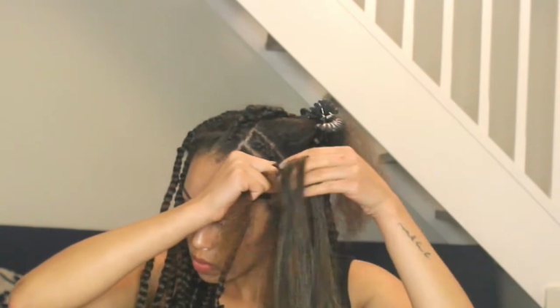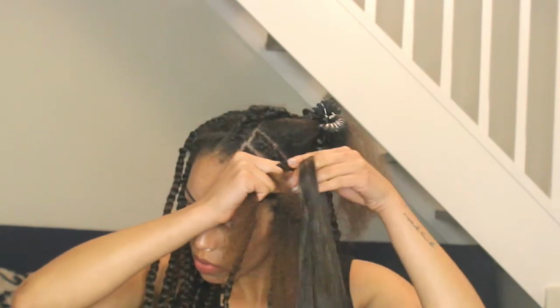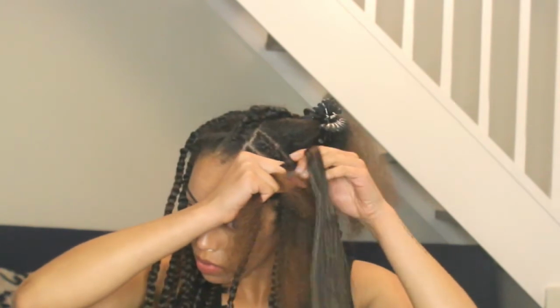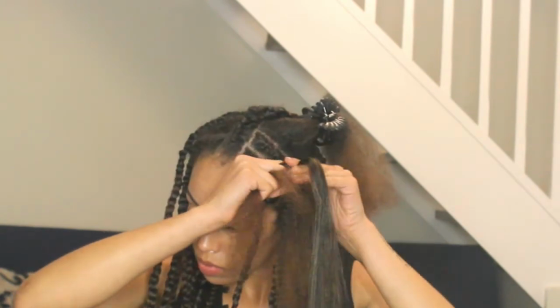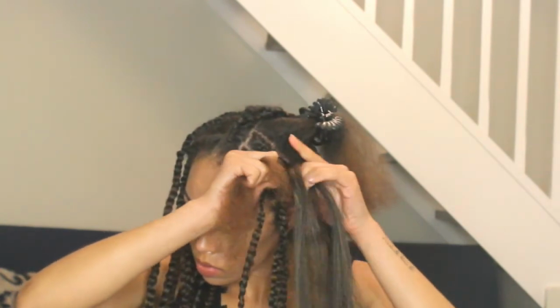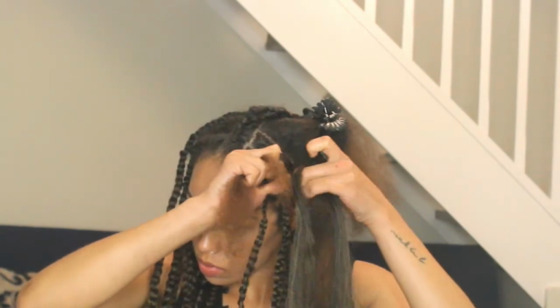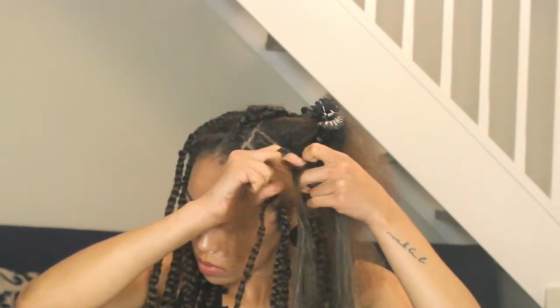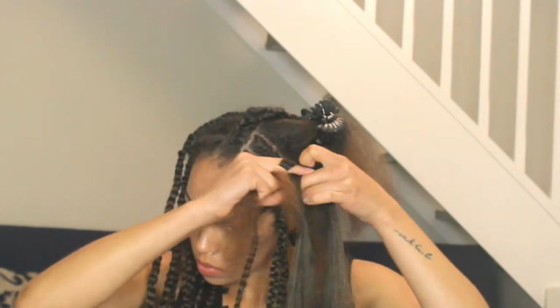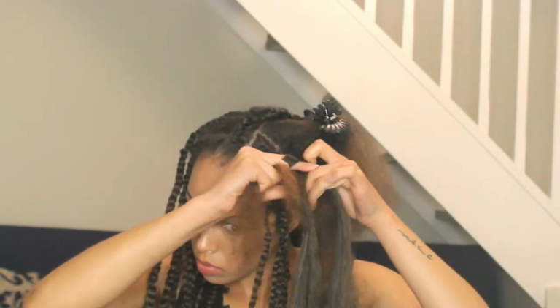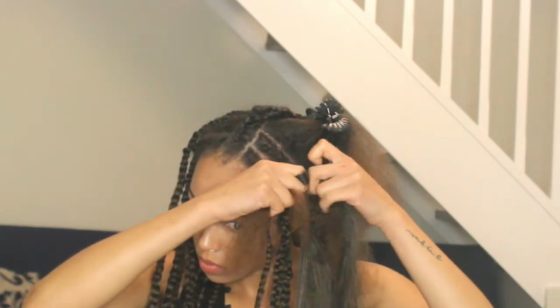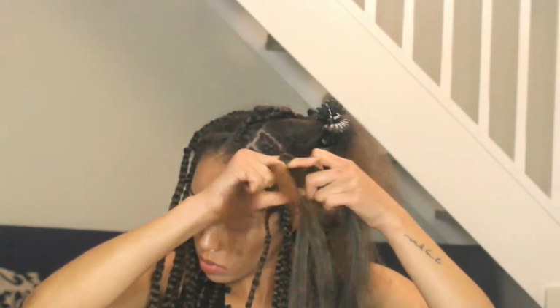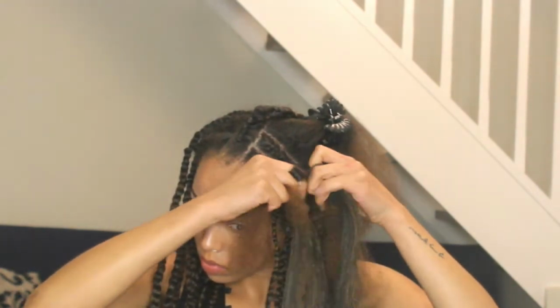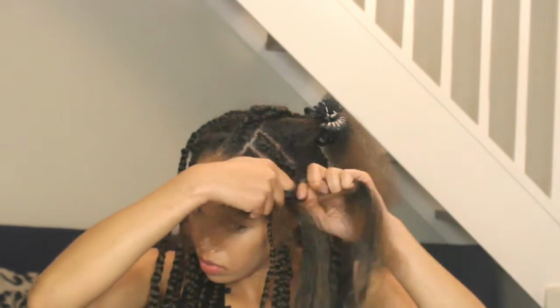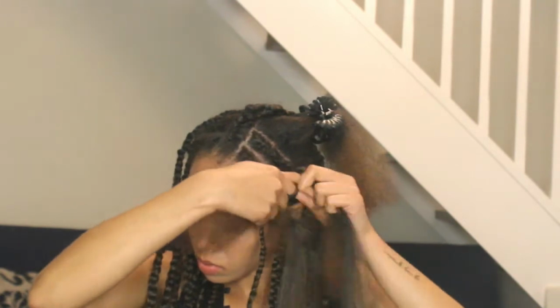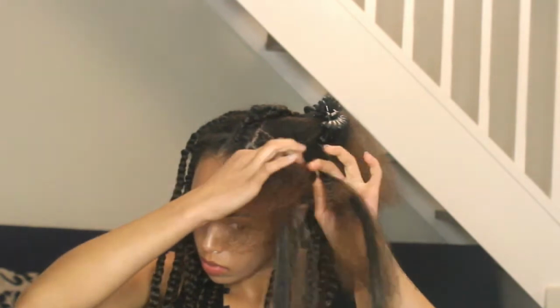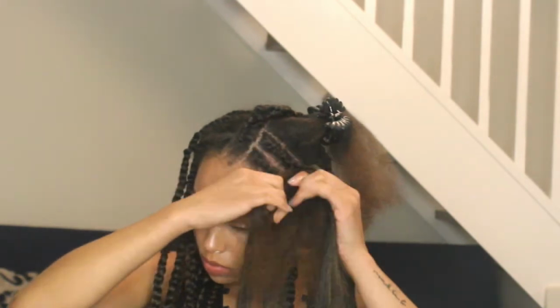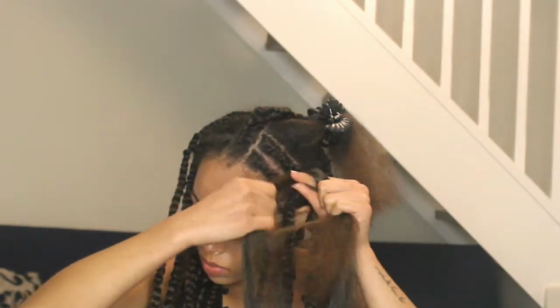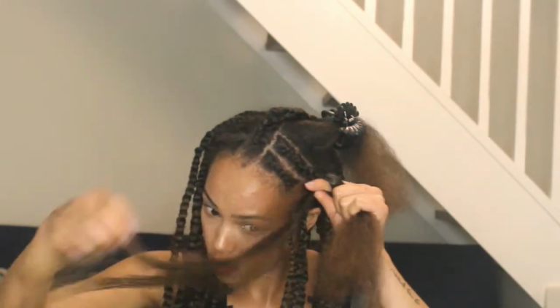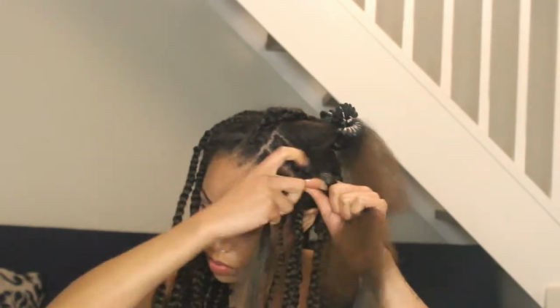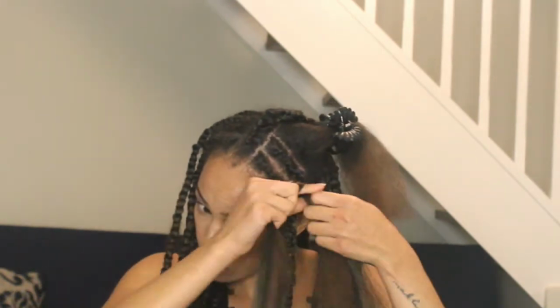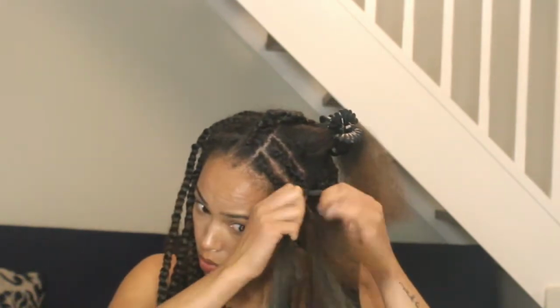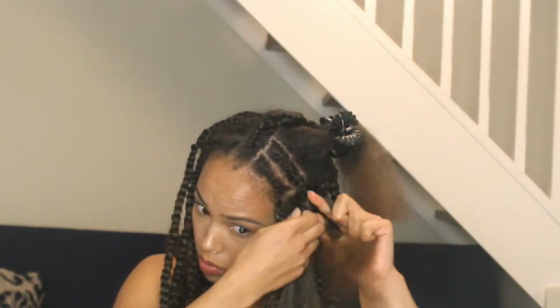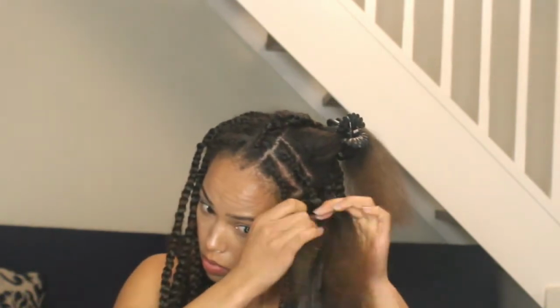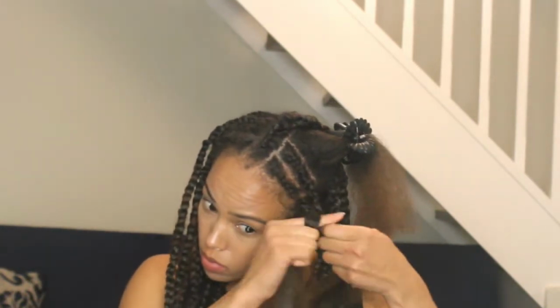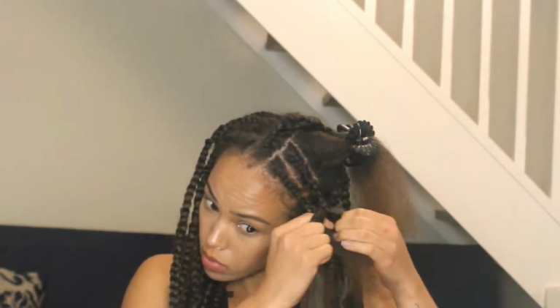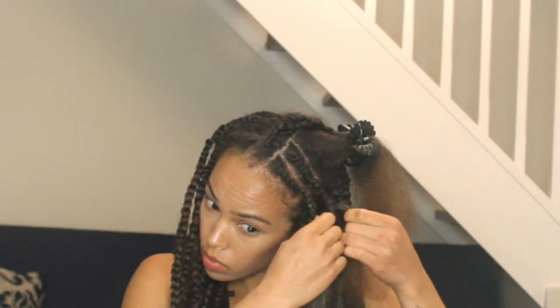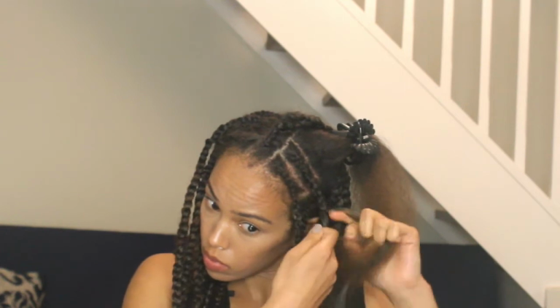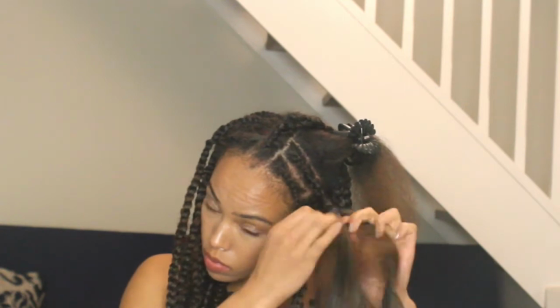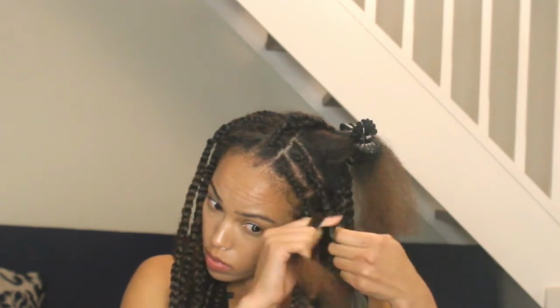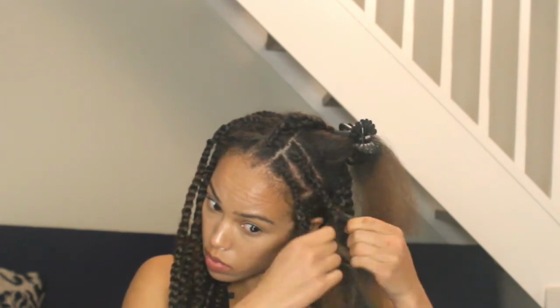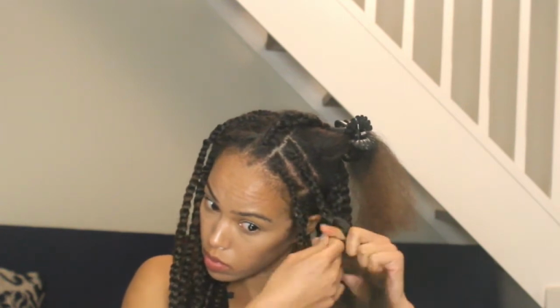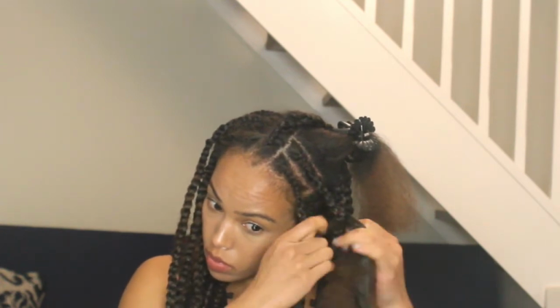As you can see the connecting process is quite simple. All I do is take two of the three strands of my own hair, connect it to the fiber, and simply continue the braid.